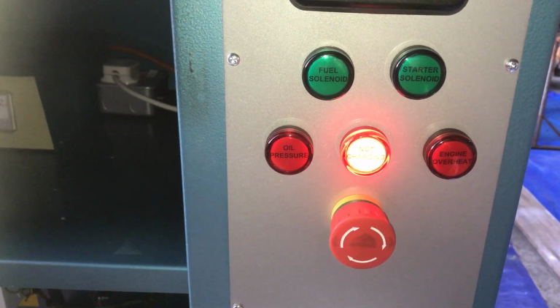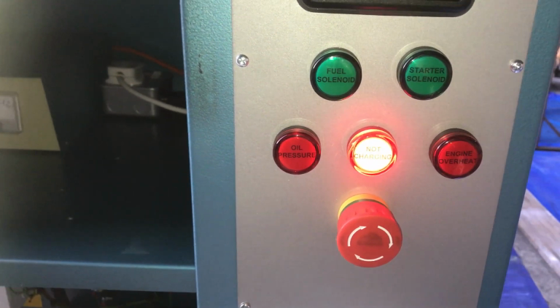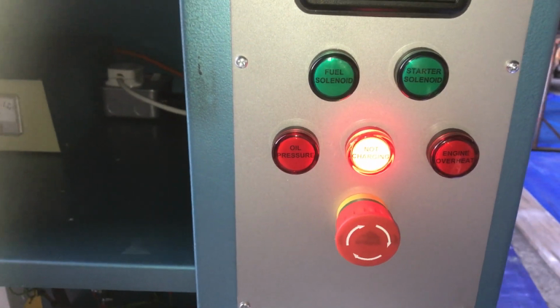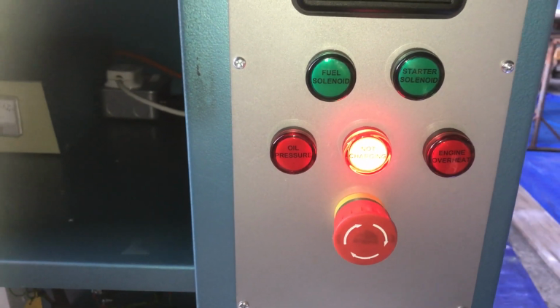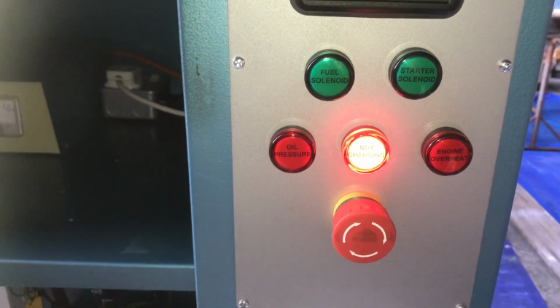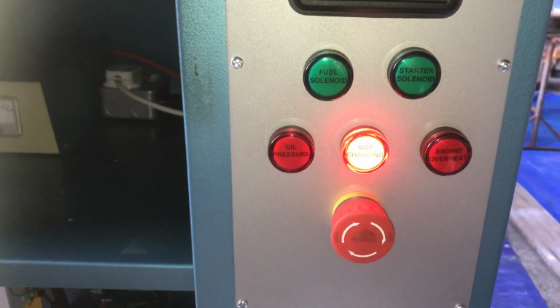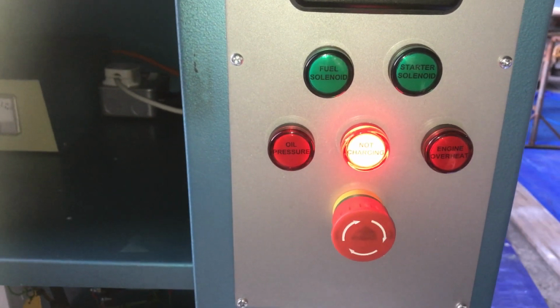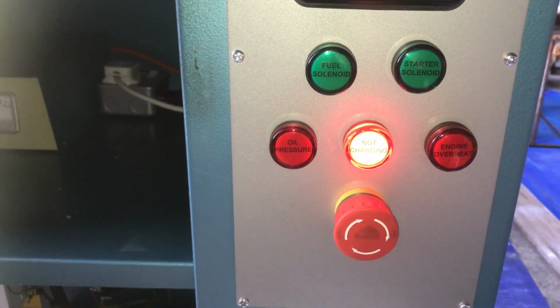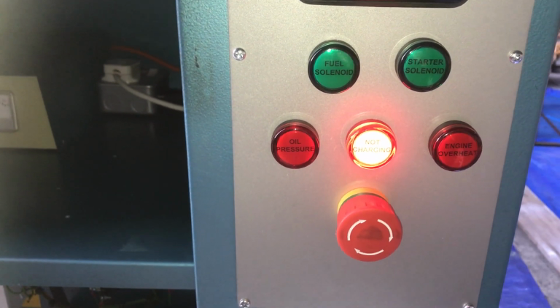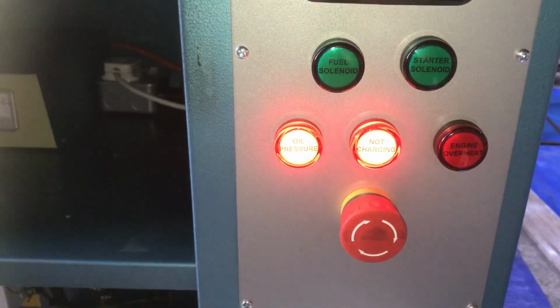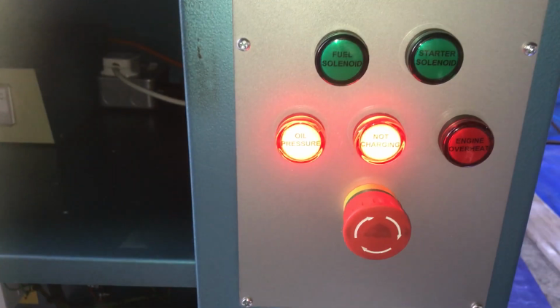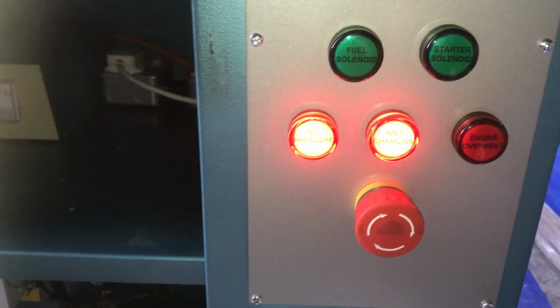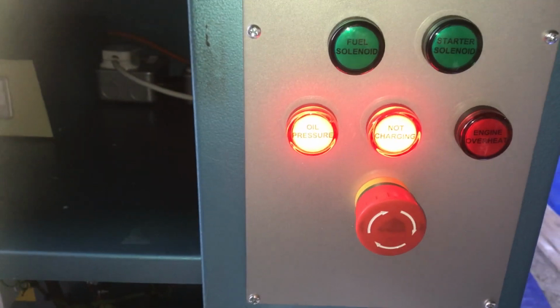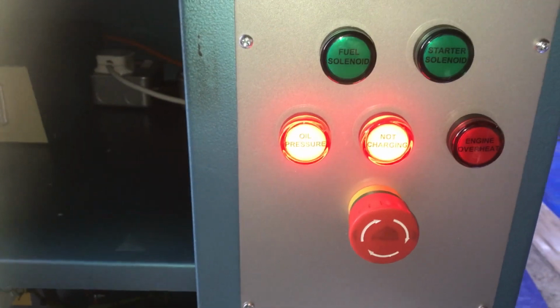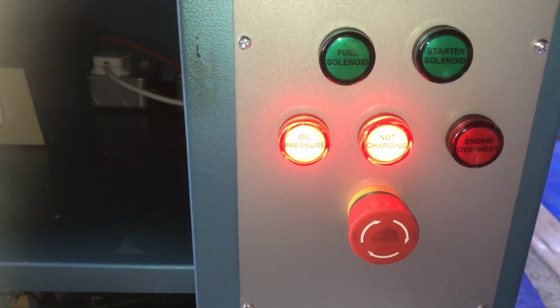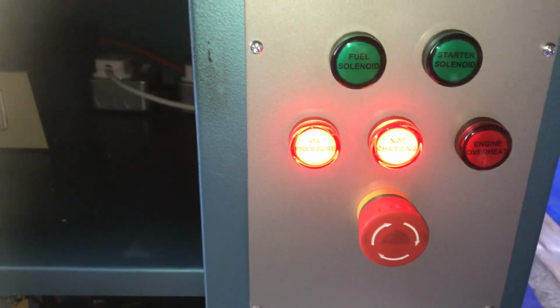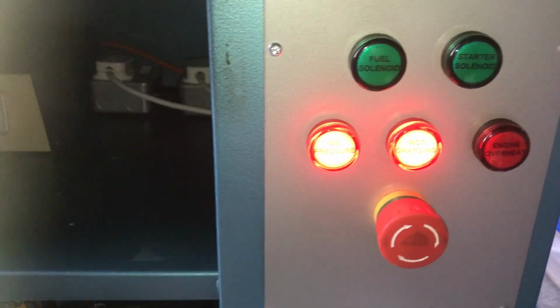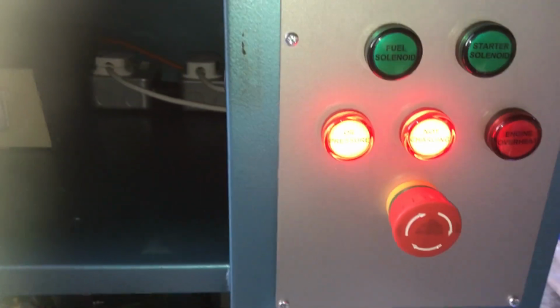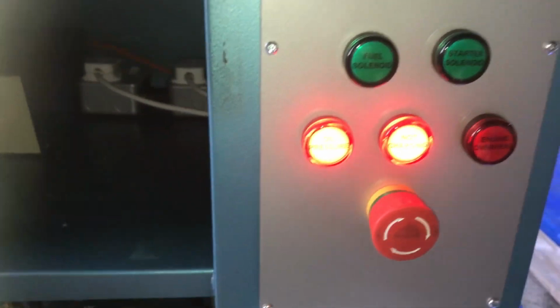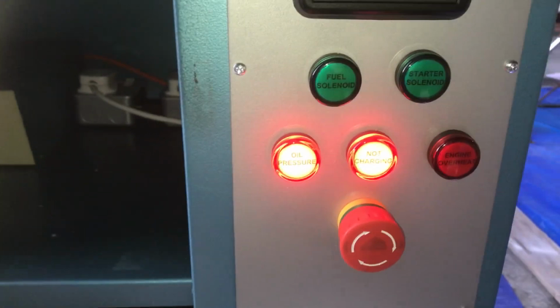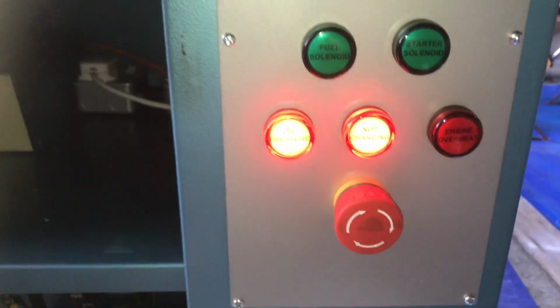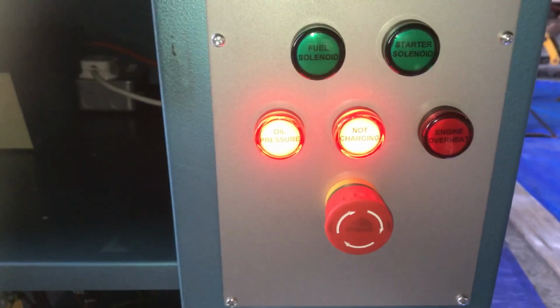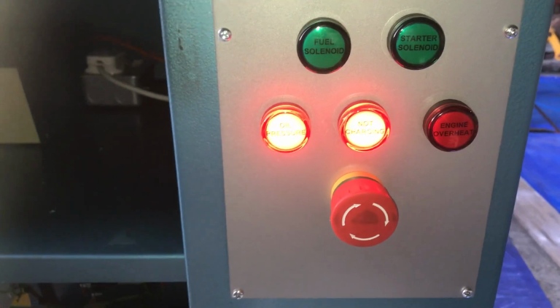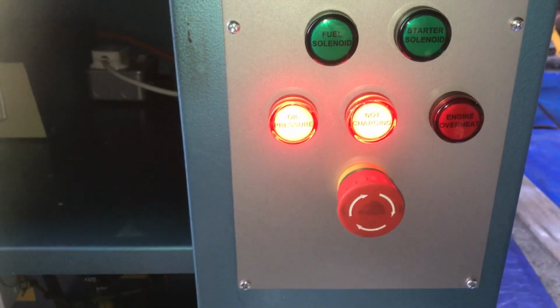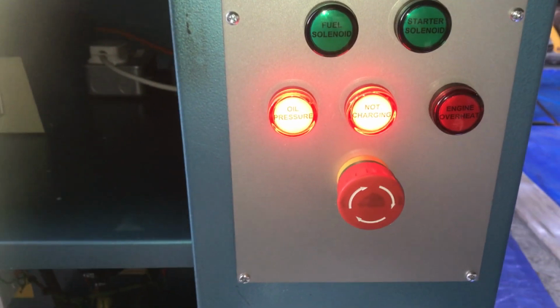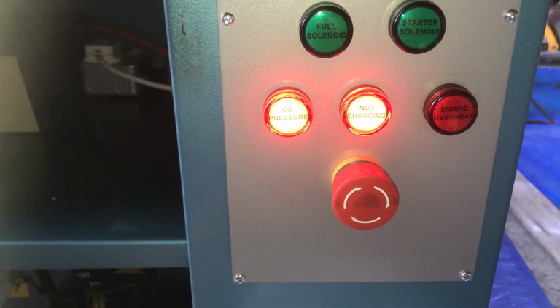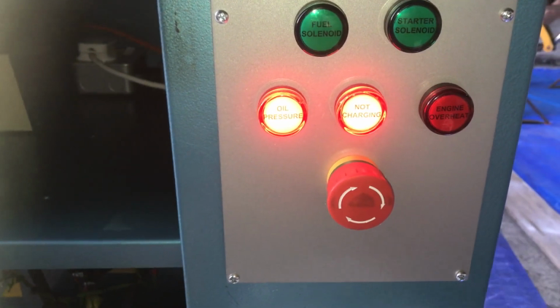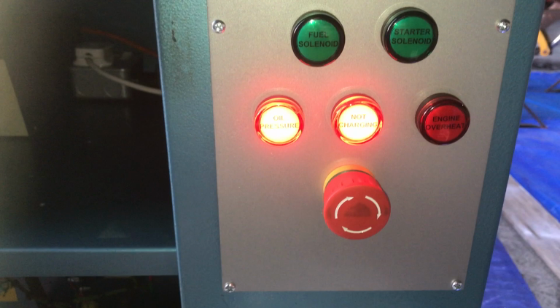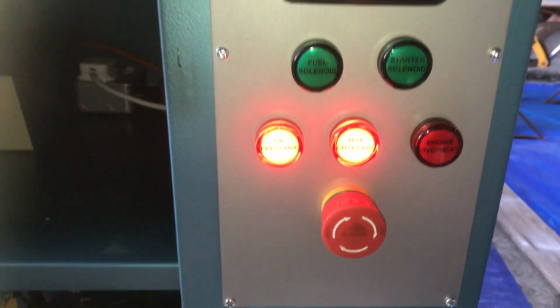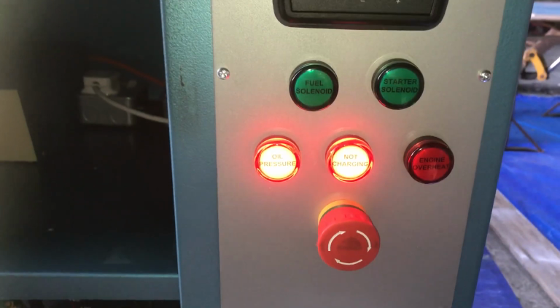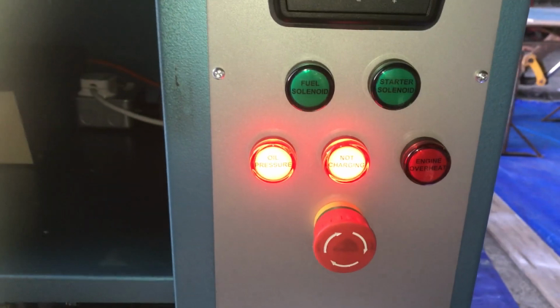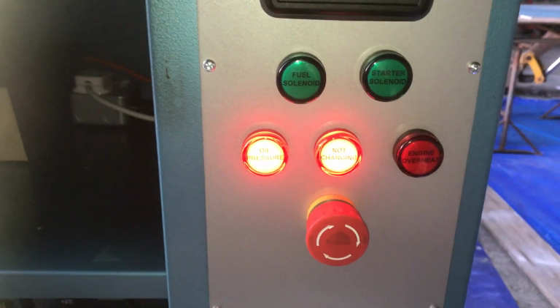The not-charging light comes on, and then eventually when the oil pressure decays, the oil pressure light. So that's all exactly as it should be.